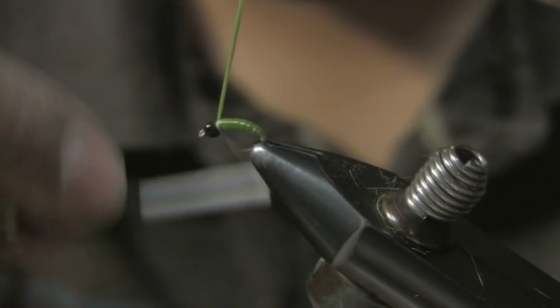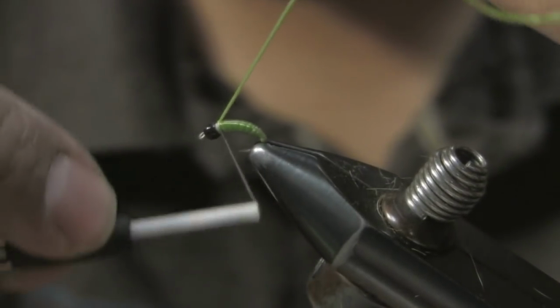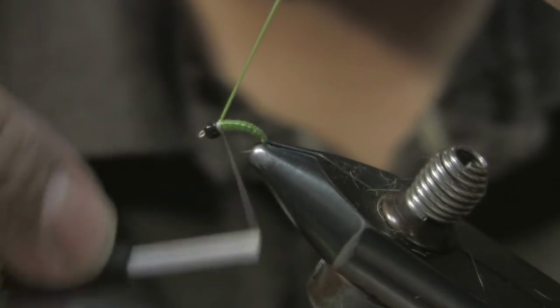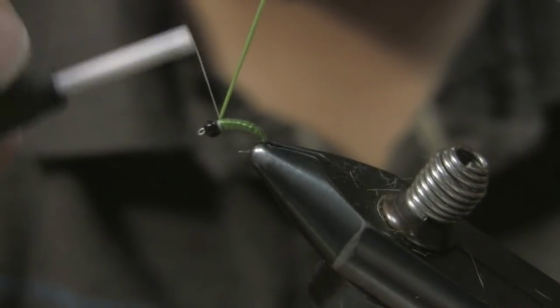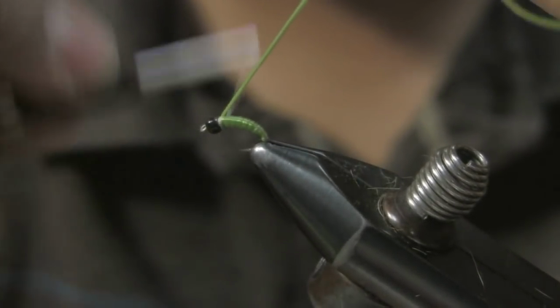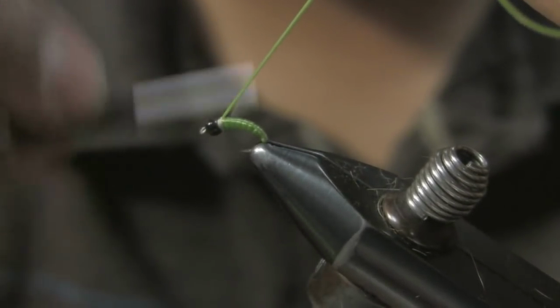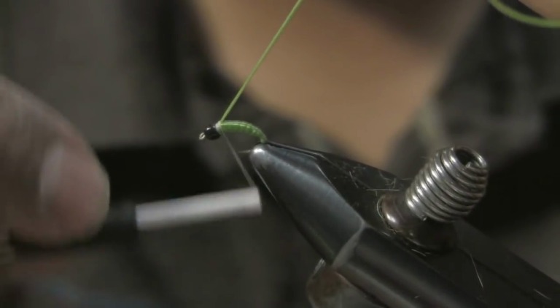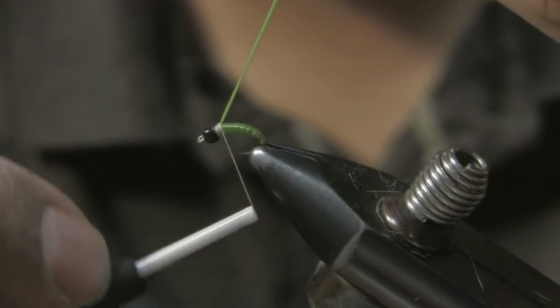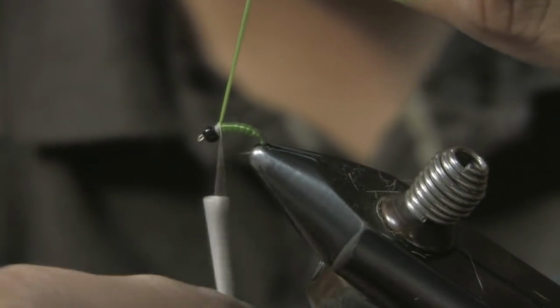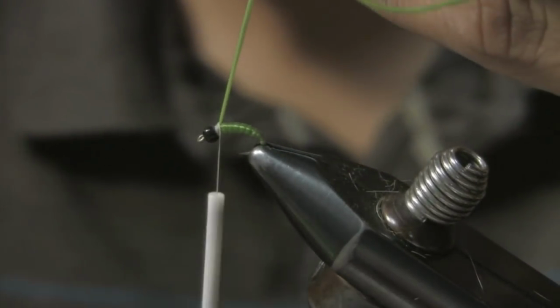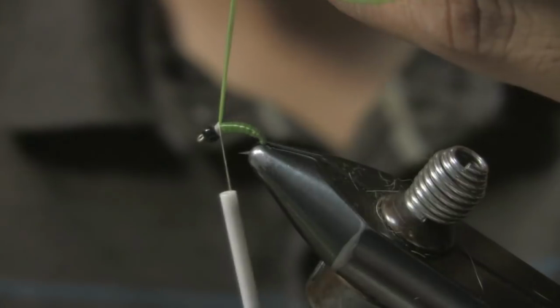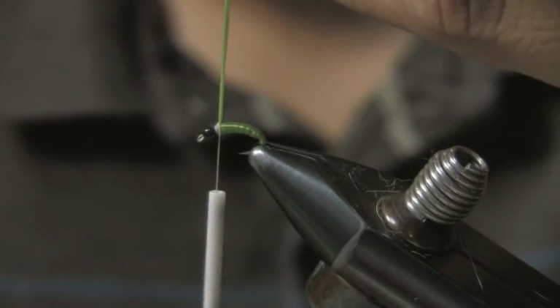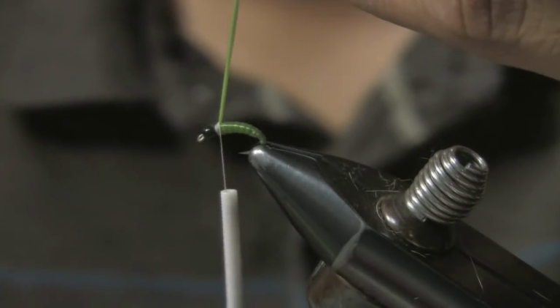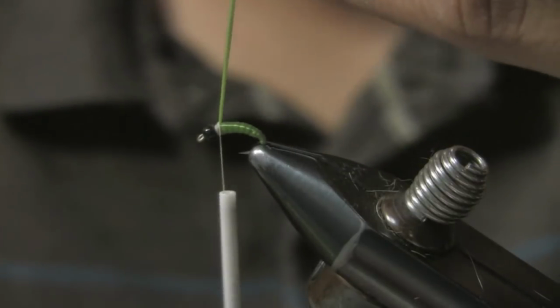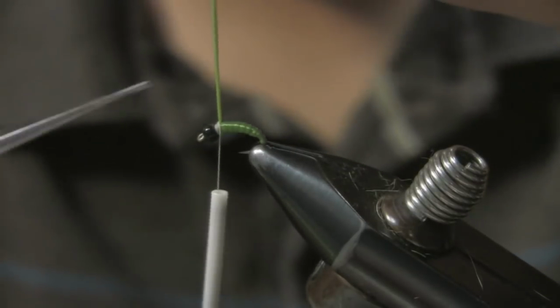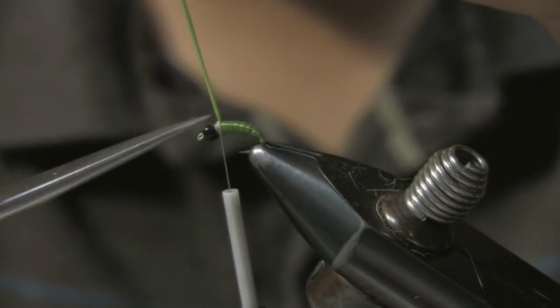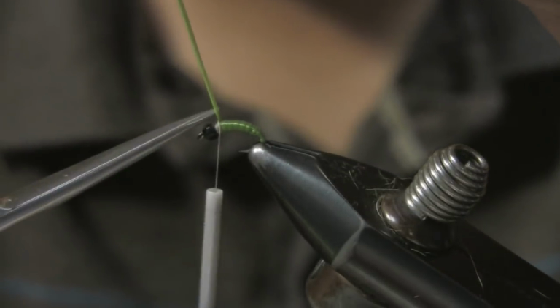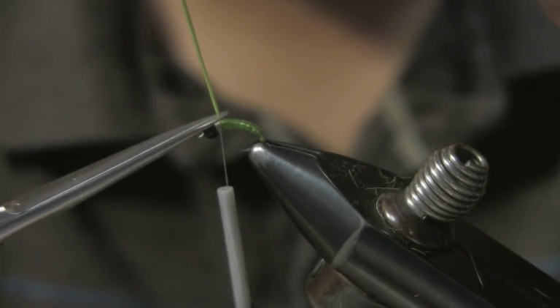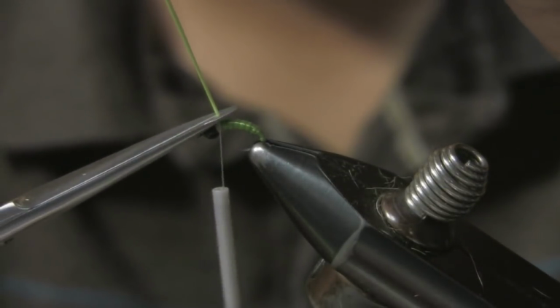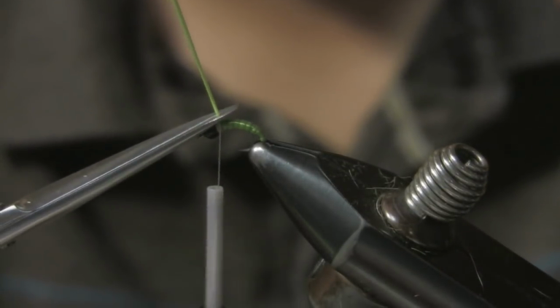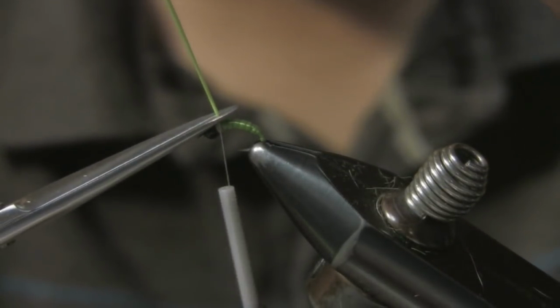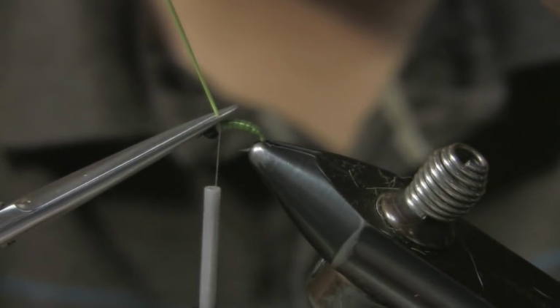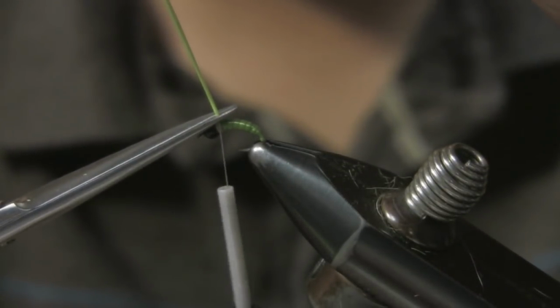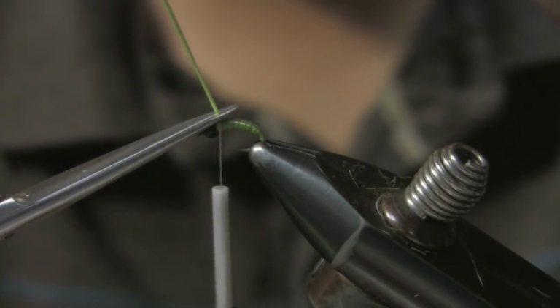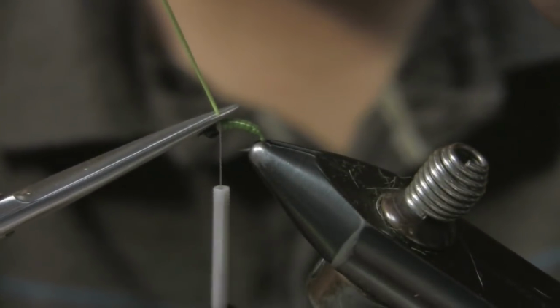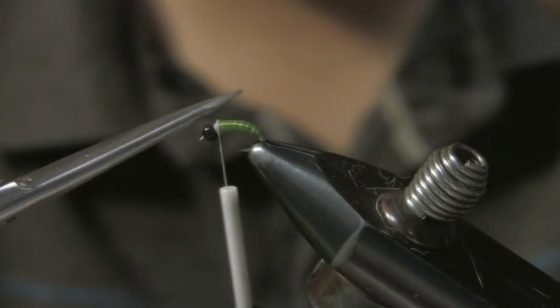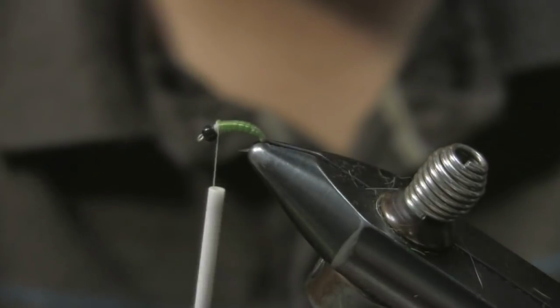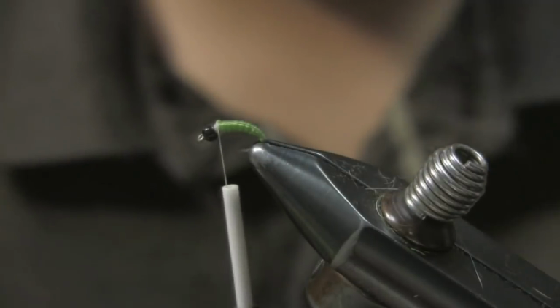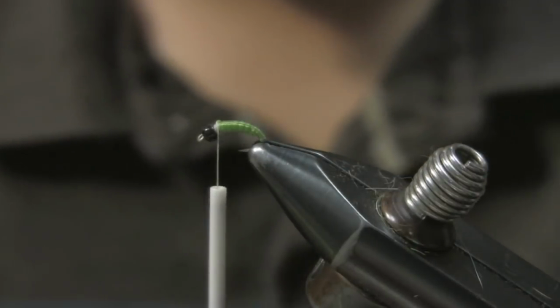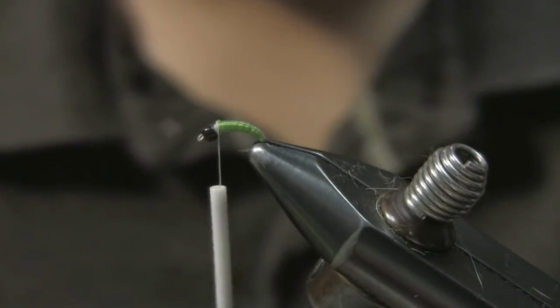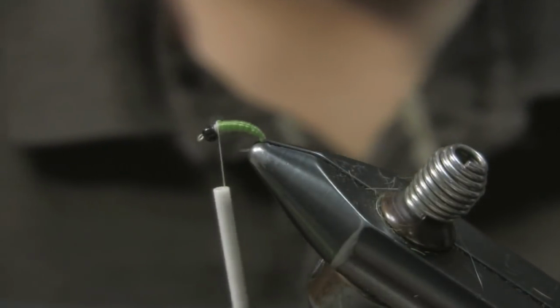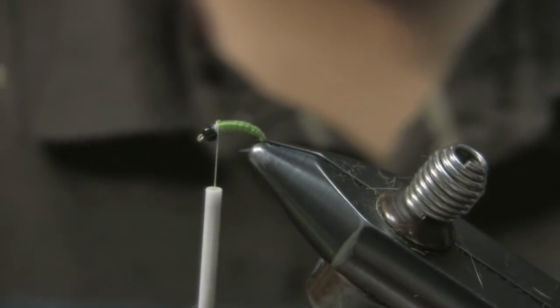Make sure you secure that down really well, because if you don't and you cut it, it's going to kind of blow up on you. So pull it, stretch it, and then cut it.